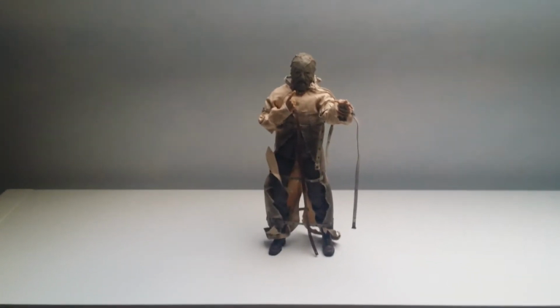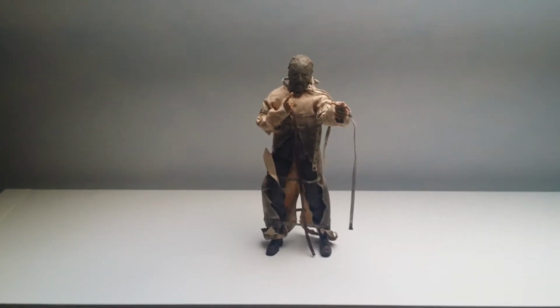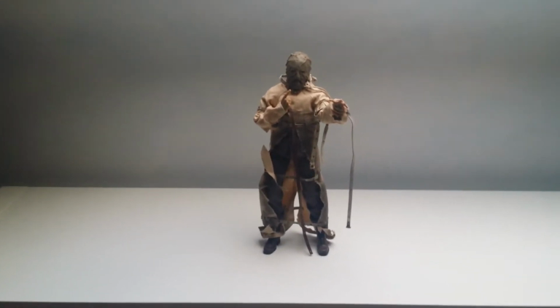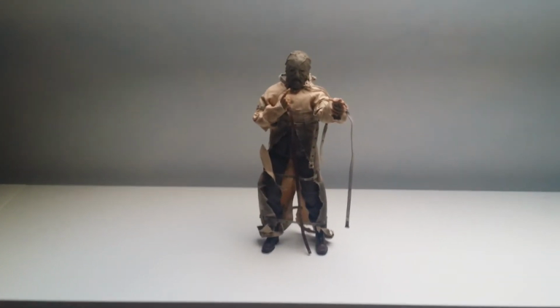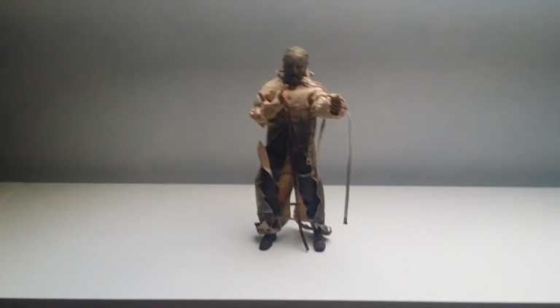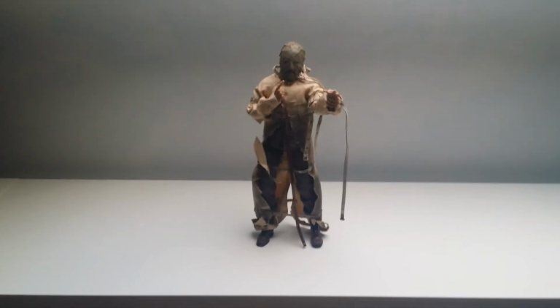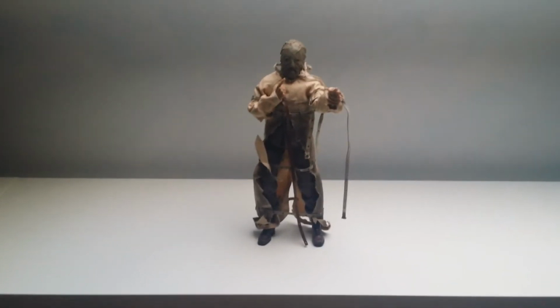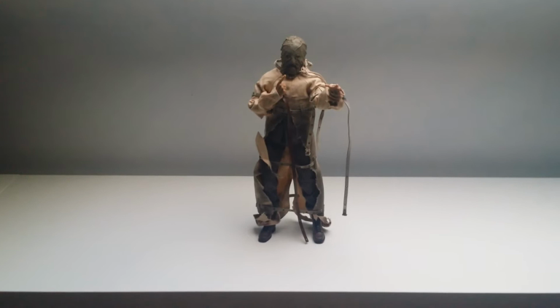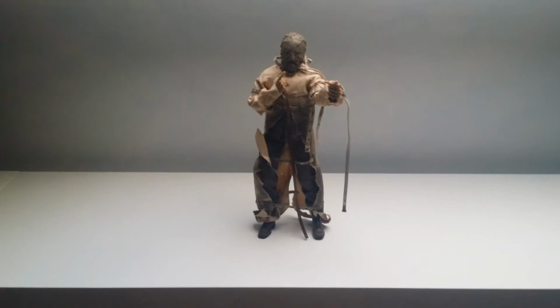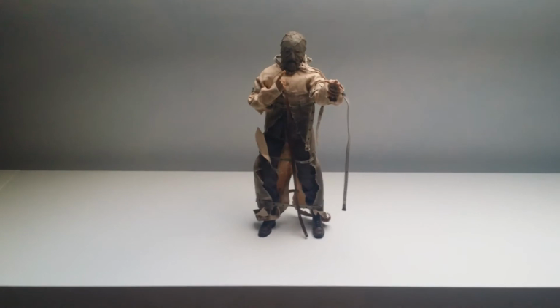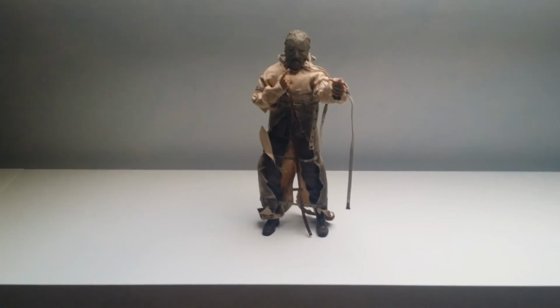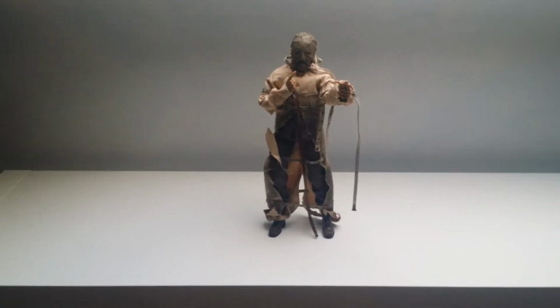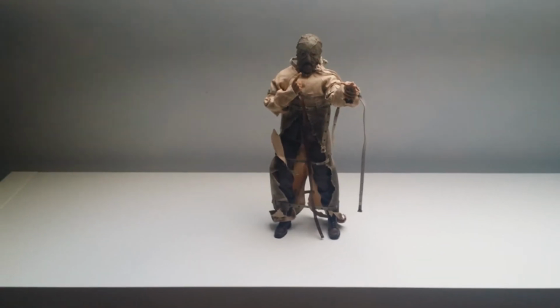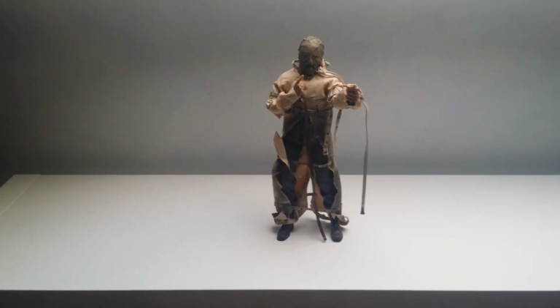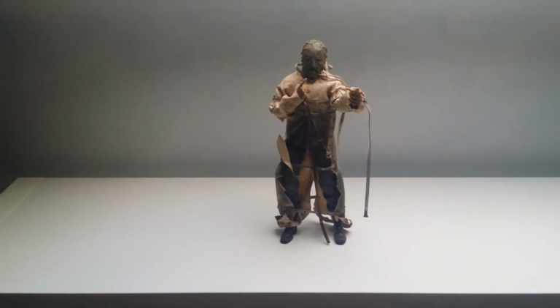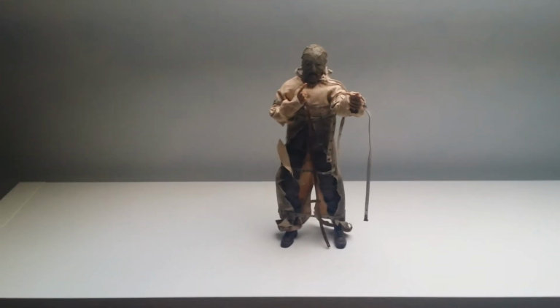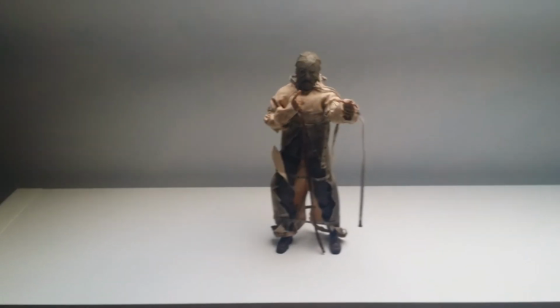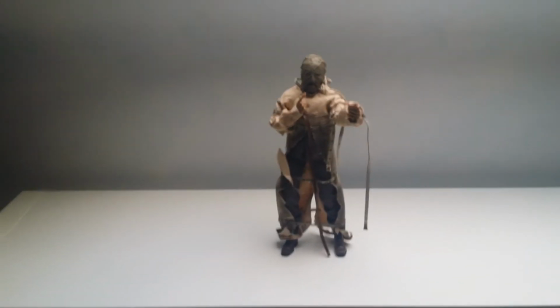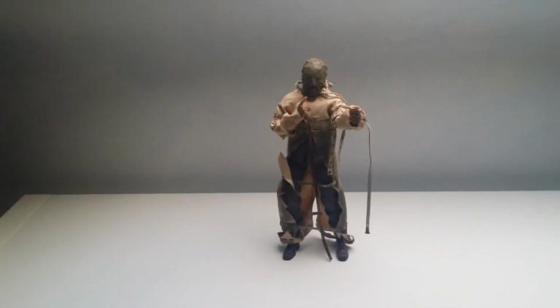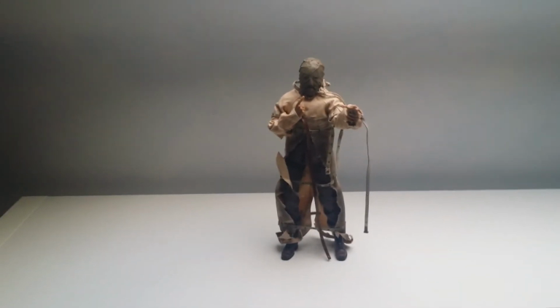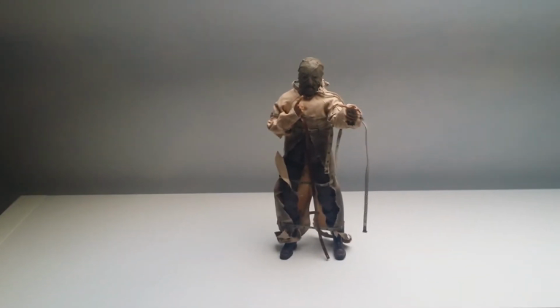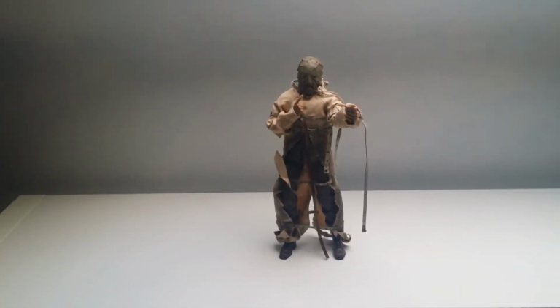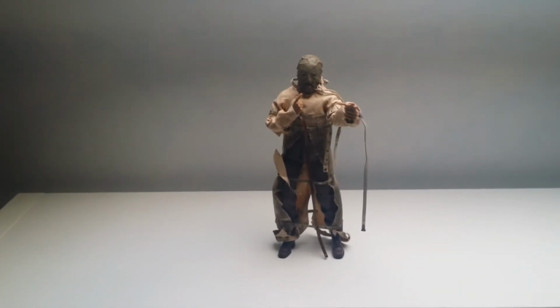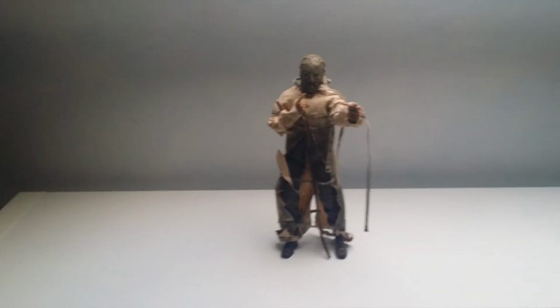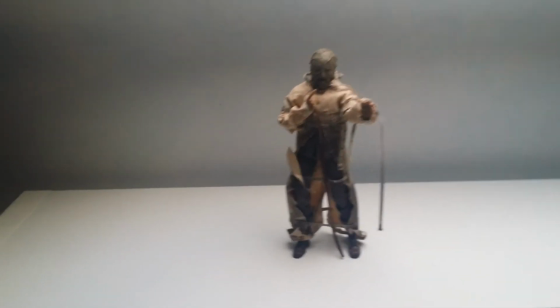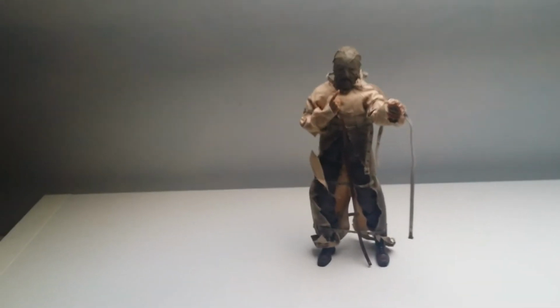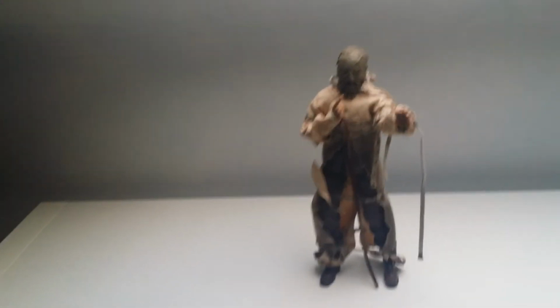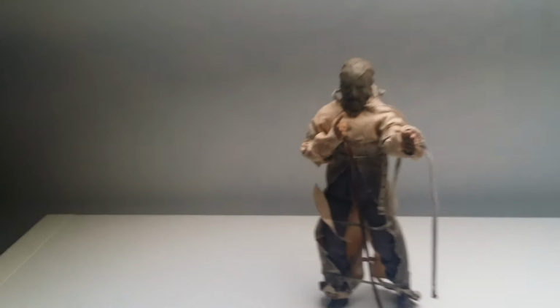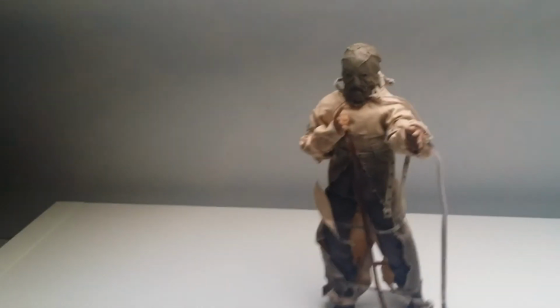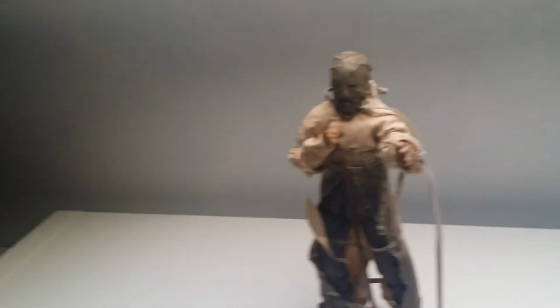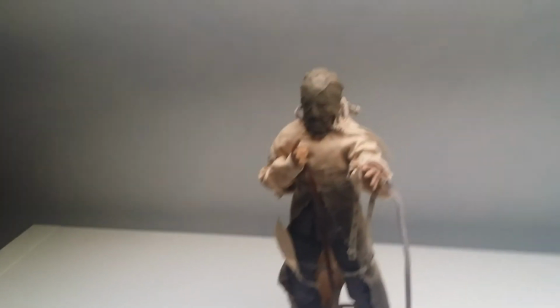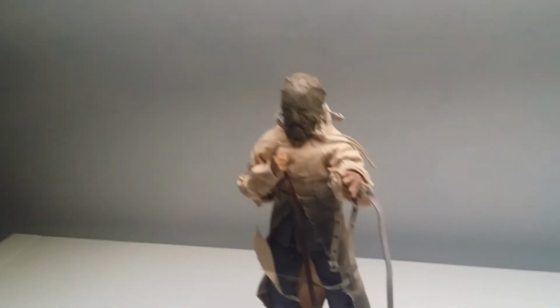I'm impressed with it. There's one little niggle which I'll go into in a minute. But let's have a little look at him.